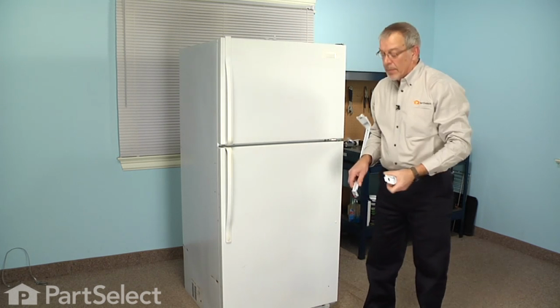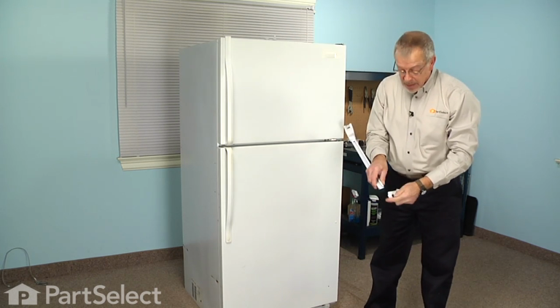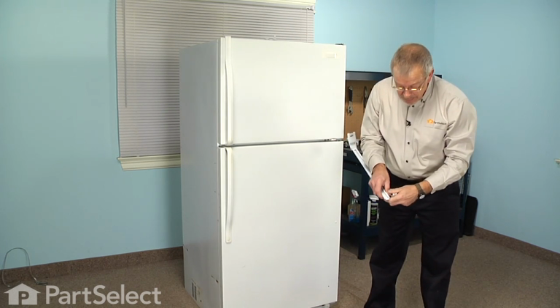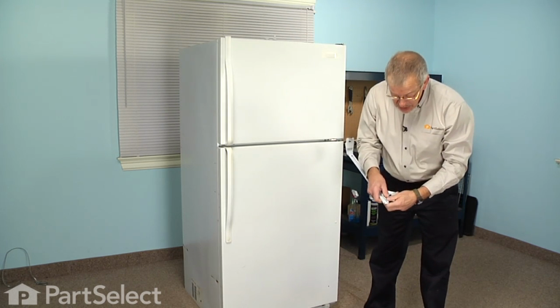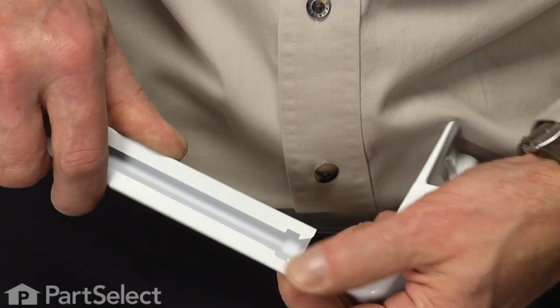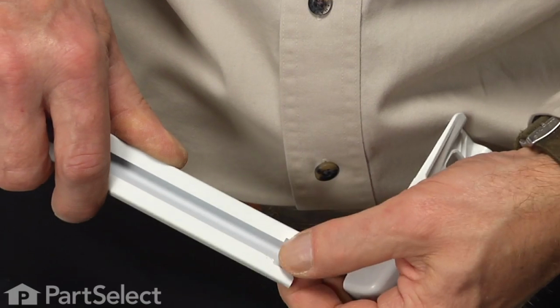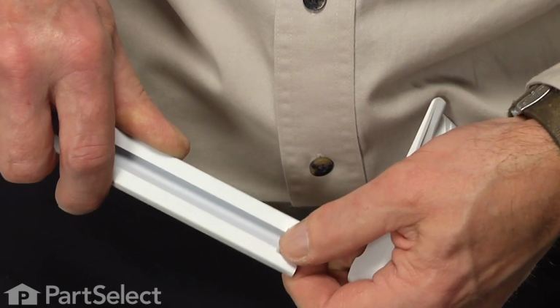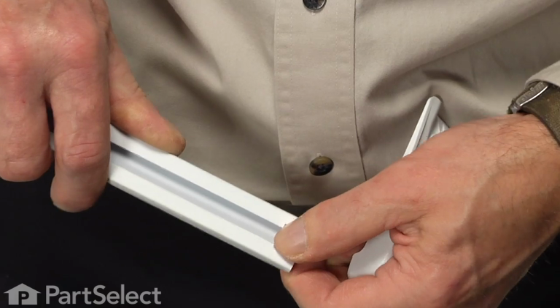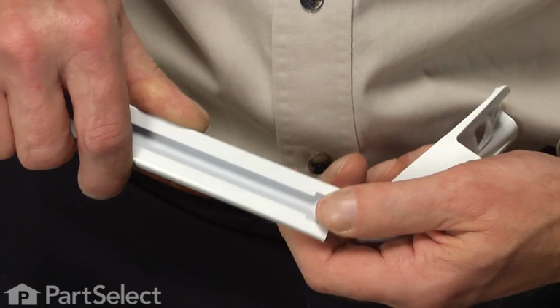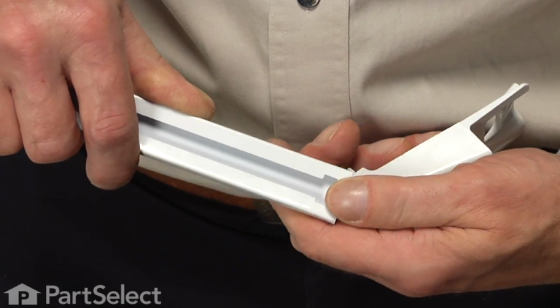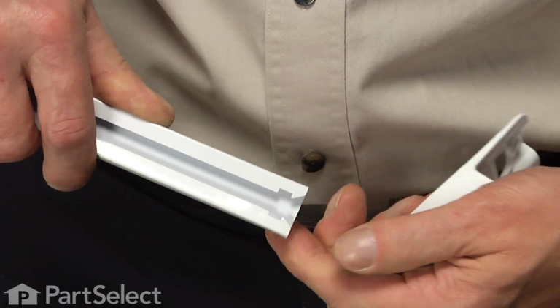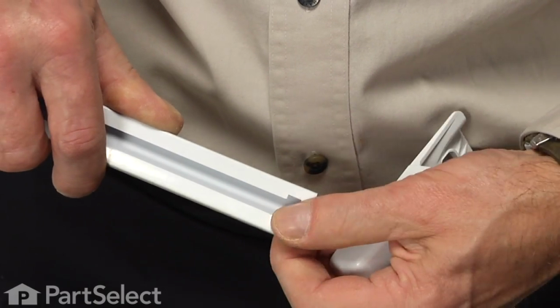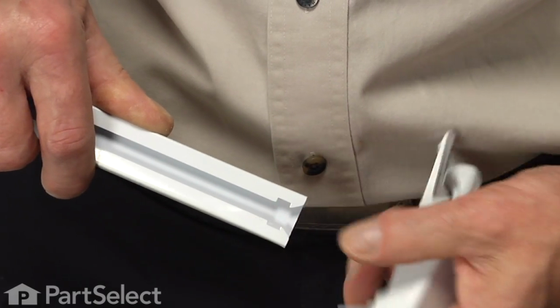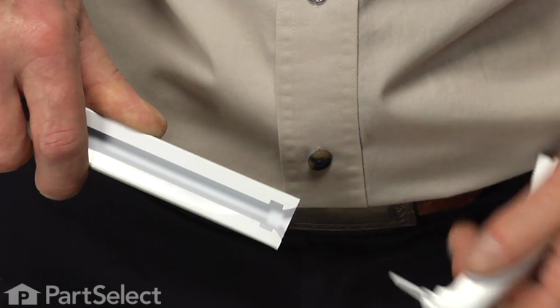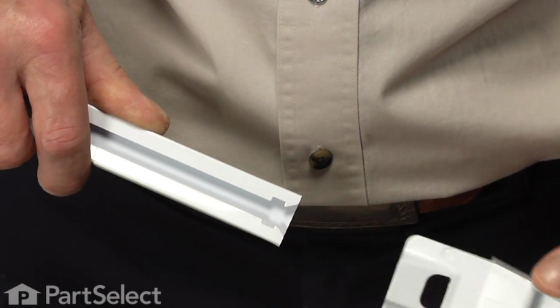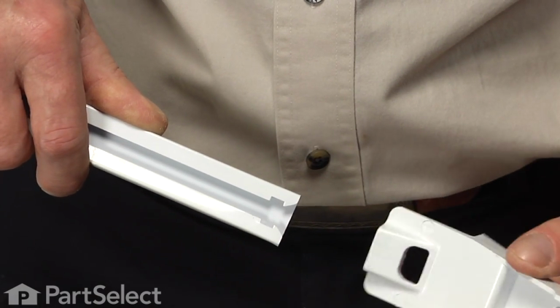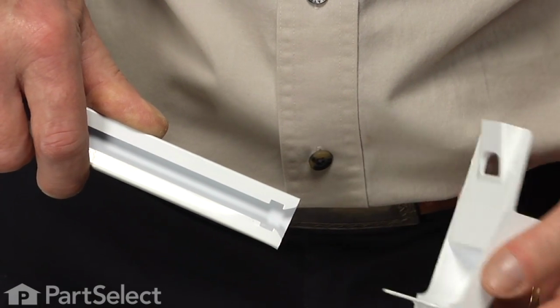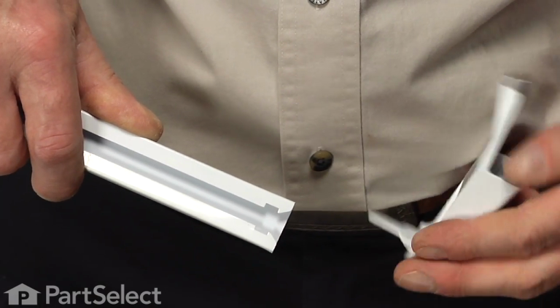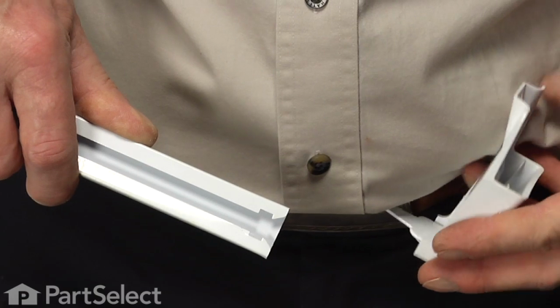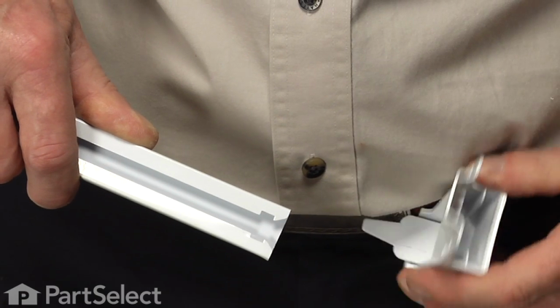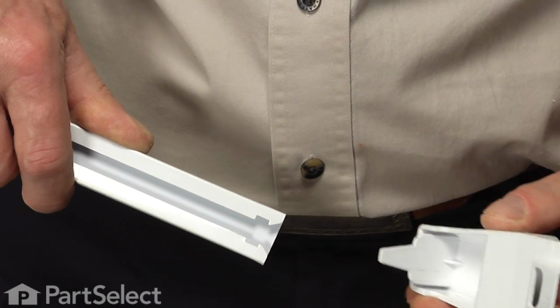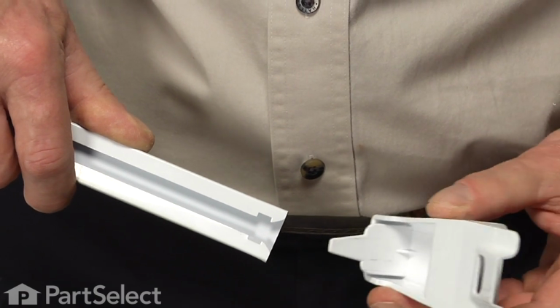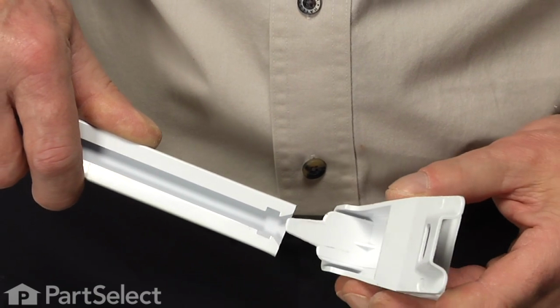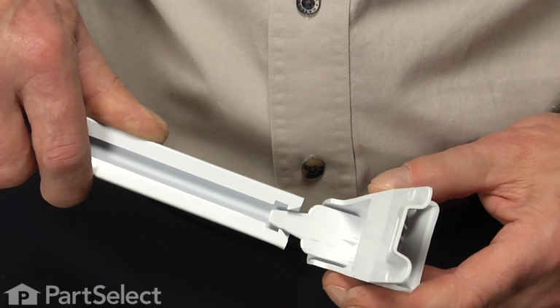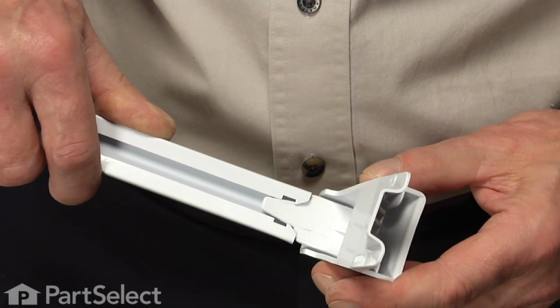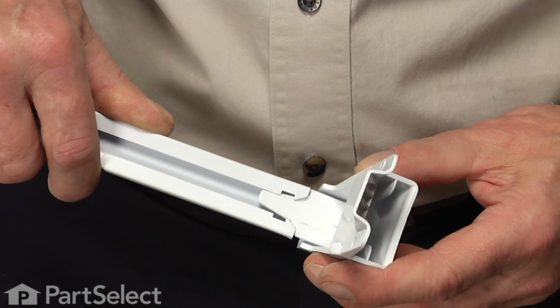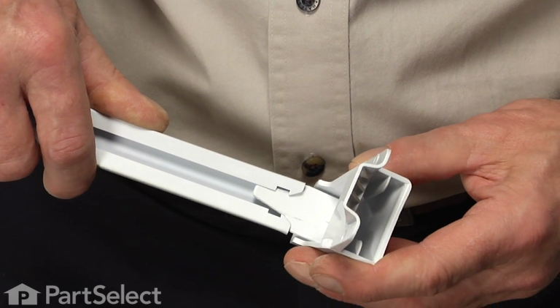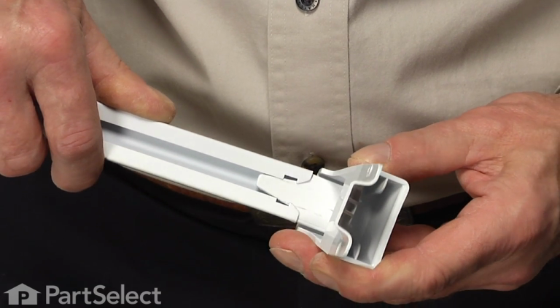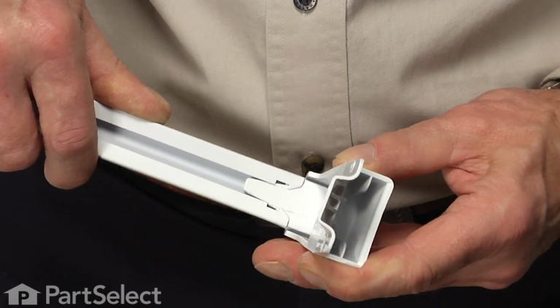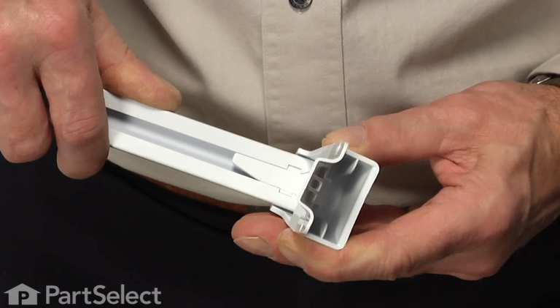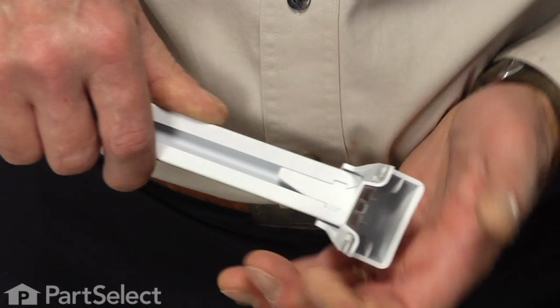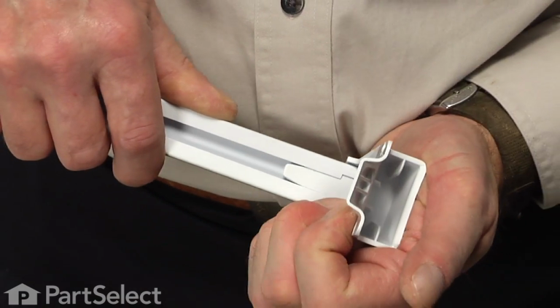Then just slightly depress the retainer bar again so that we get a nice tight fit, and carefully slide it onto the new end cap so it snaps into place.